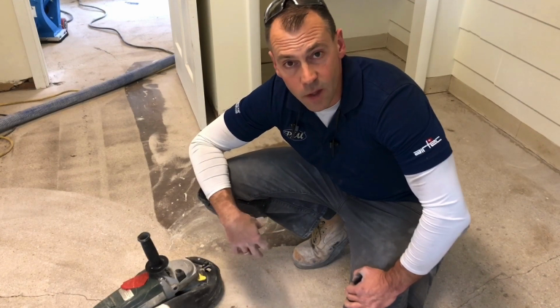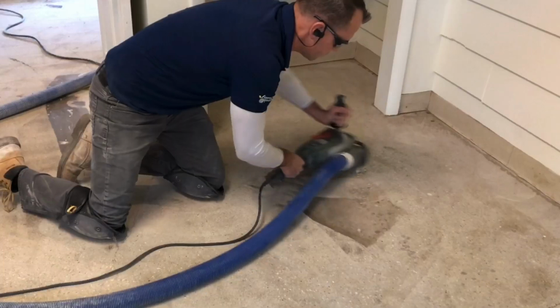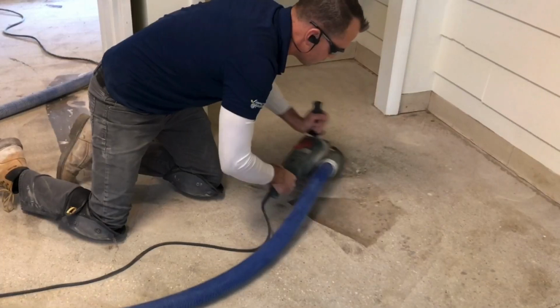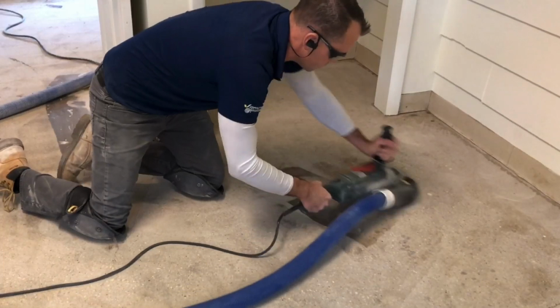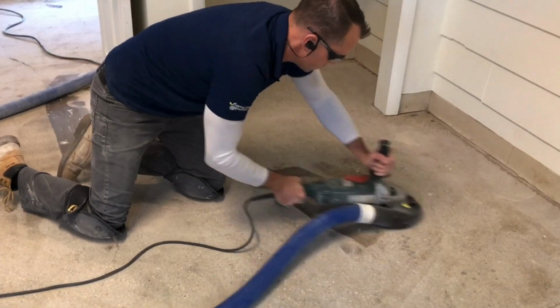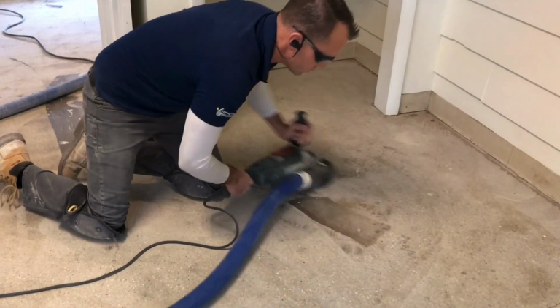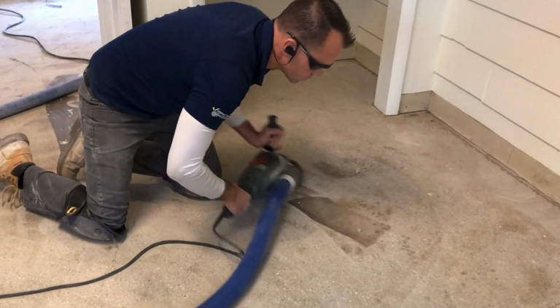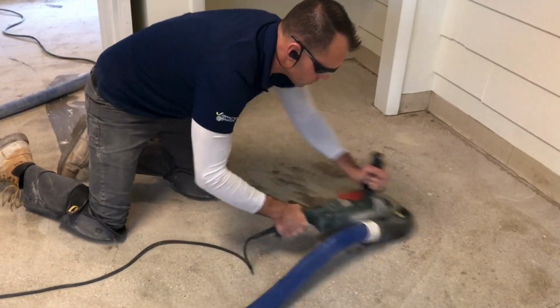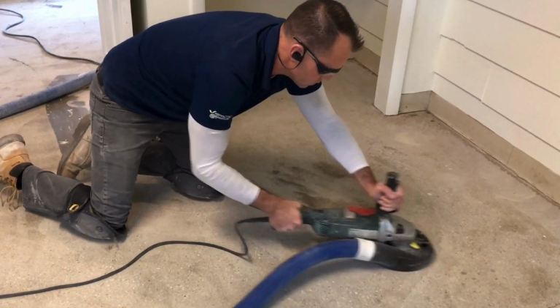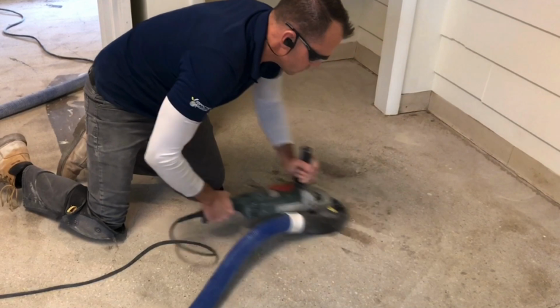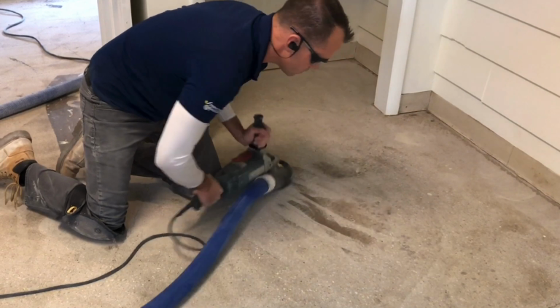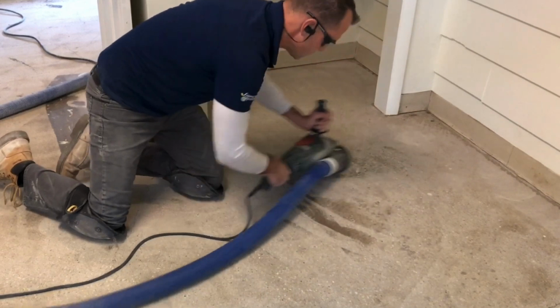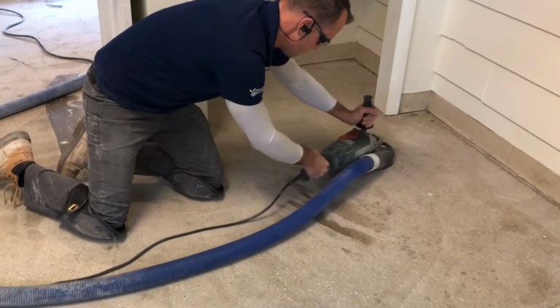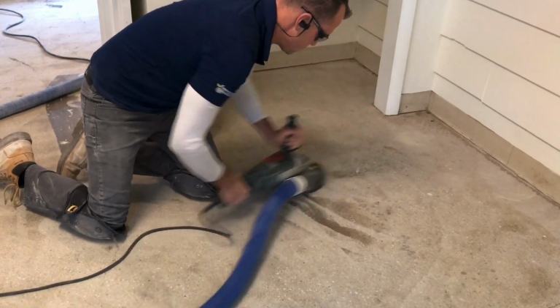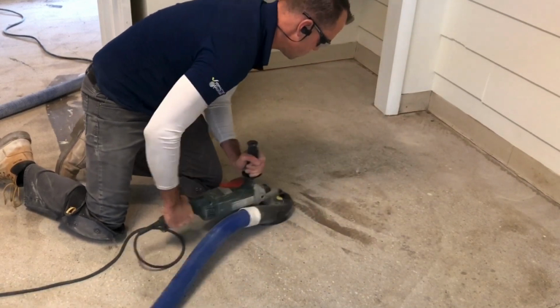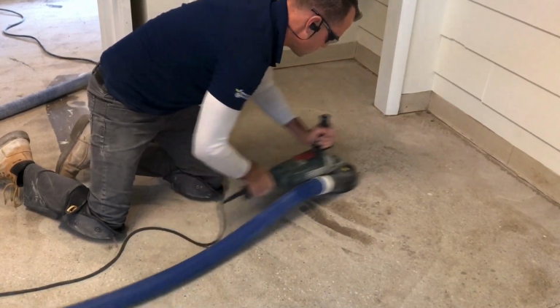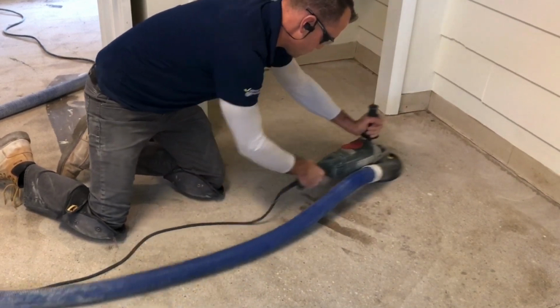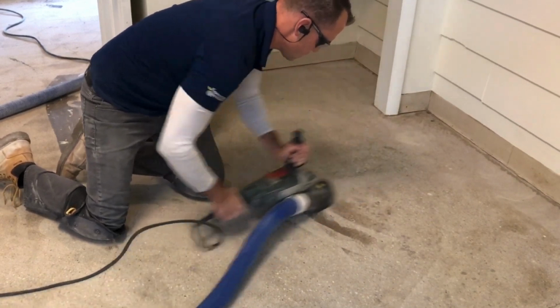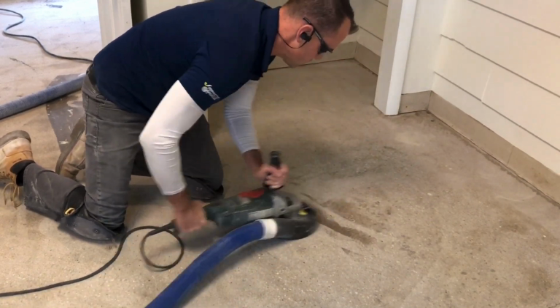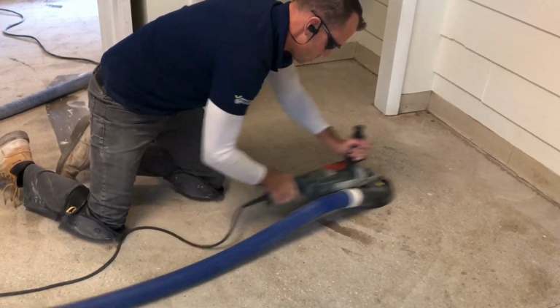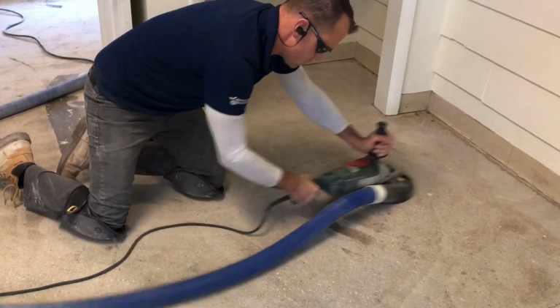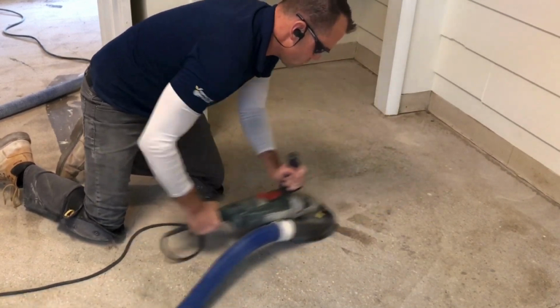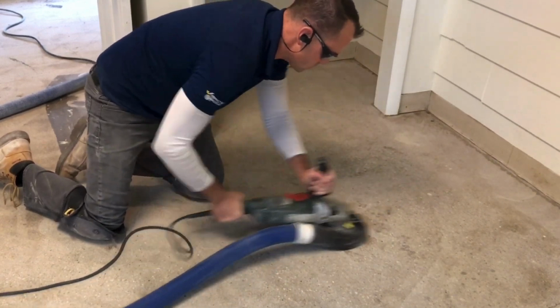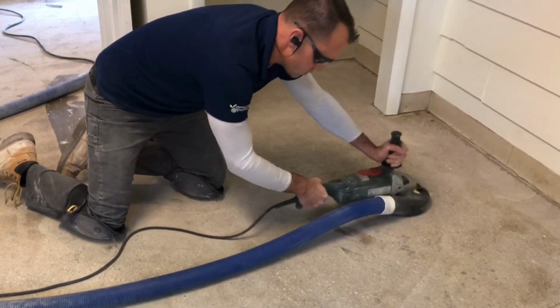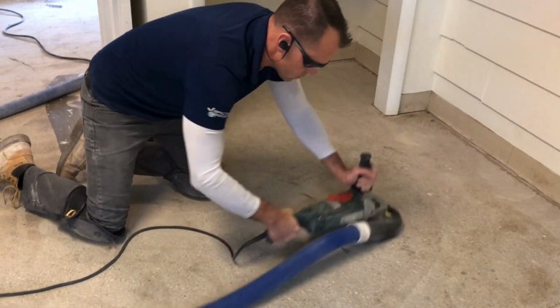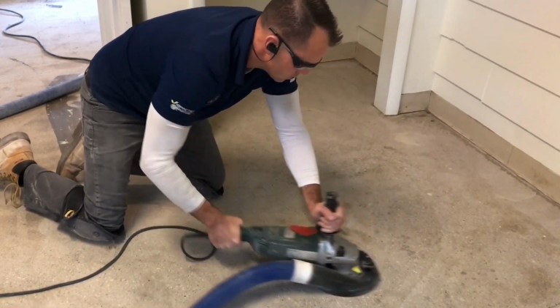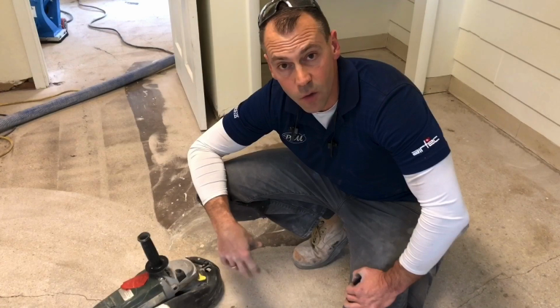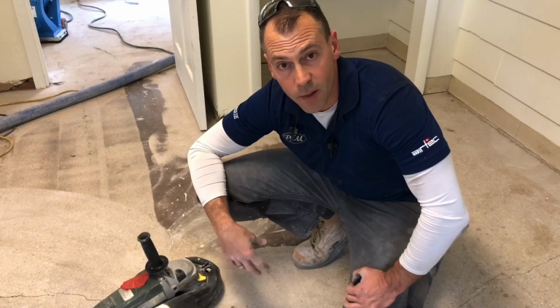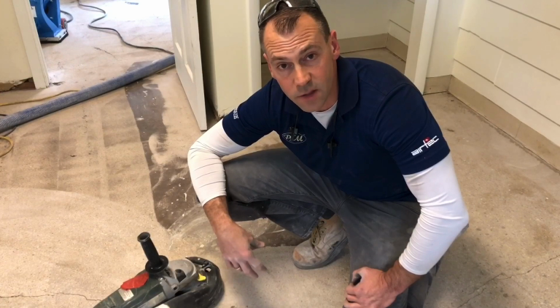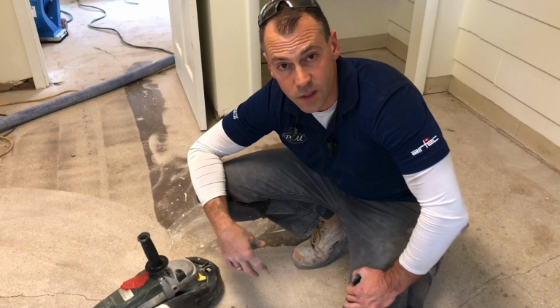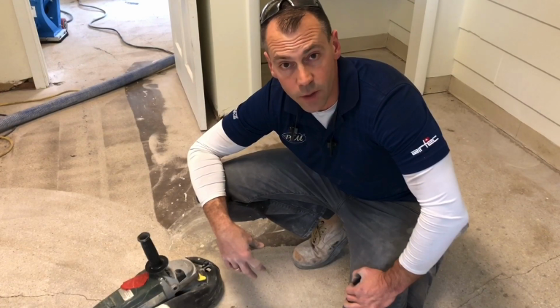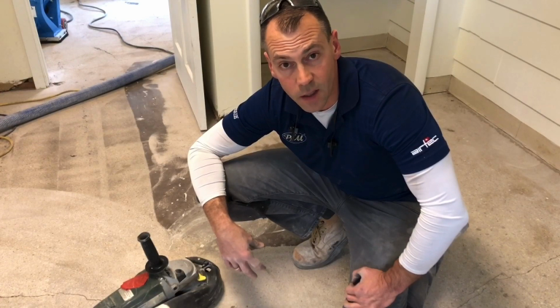As much as I don't want to have to come back in with the hand grinder, I don't really have much of a choice if I want the floor to be clean and profiled correctly, and to only leave a sound substrate below that epoxy for it to bond to.